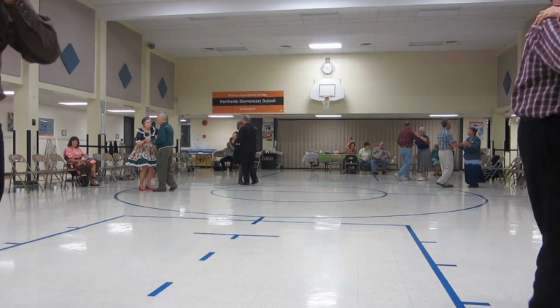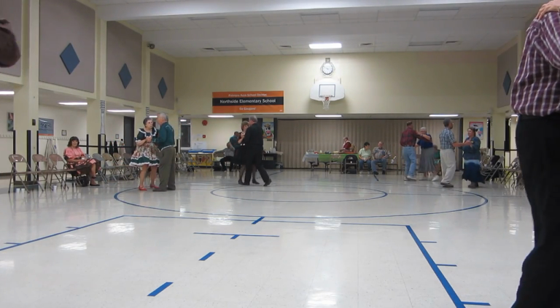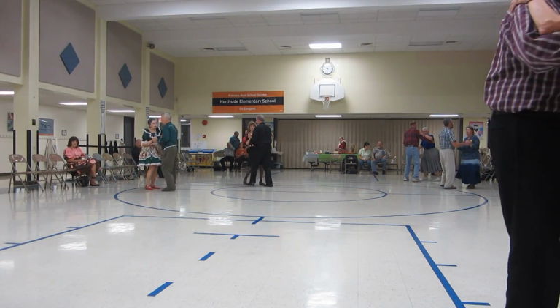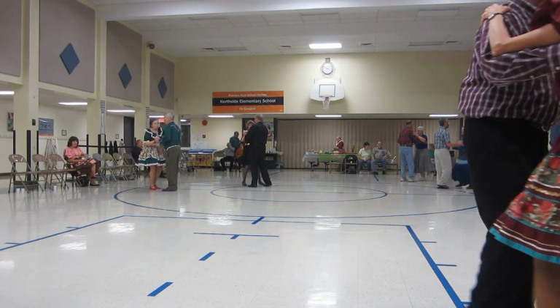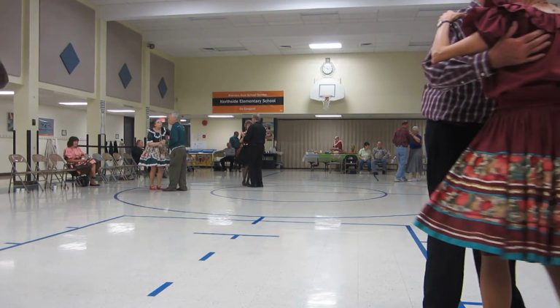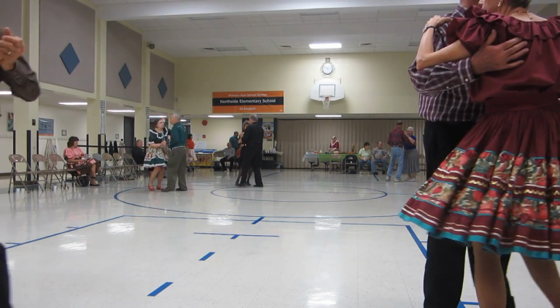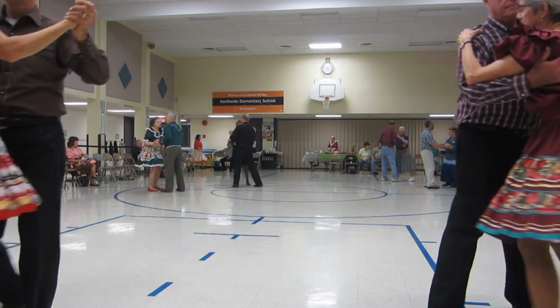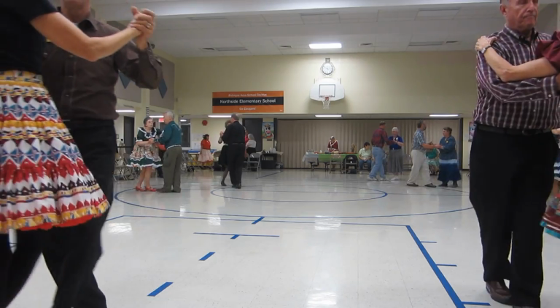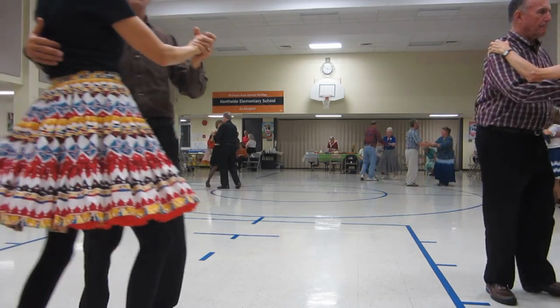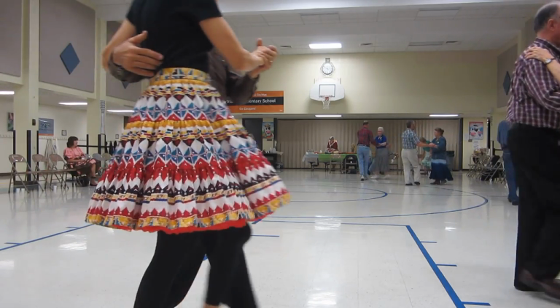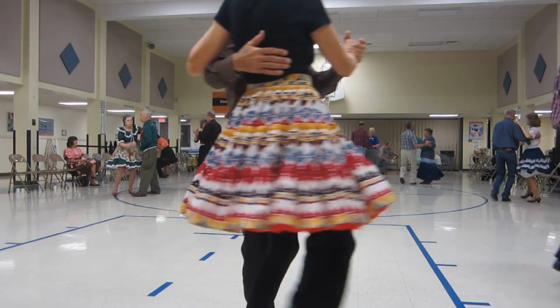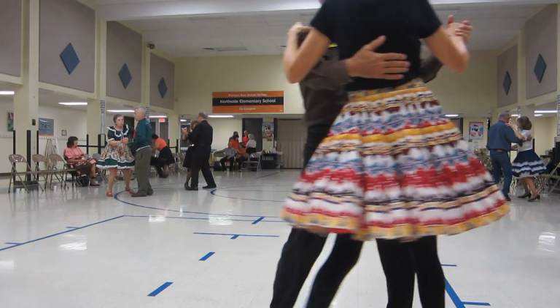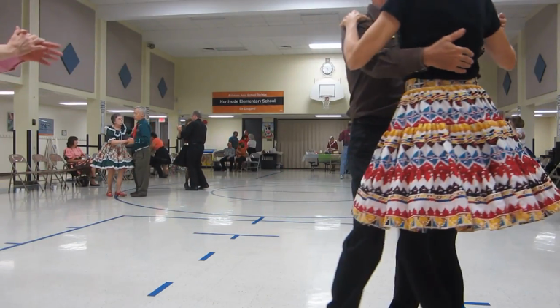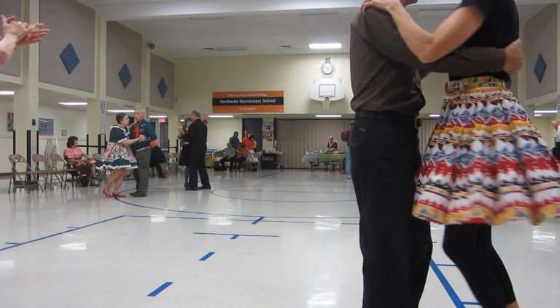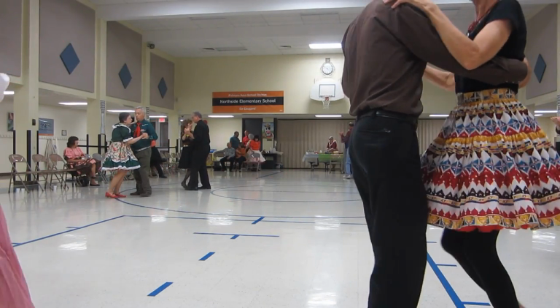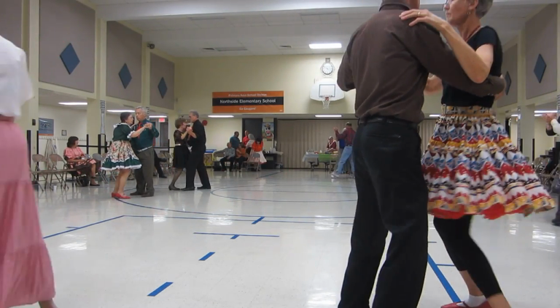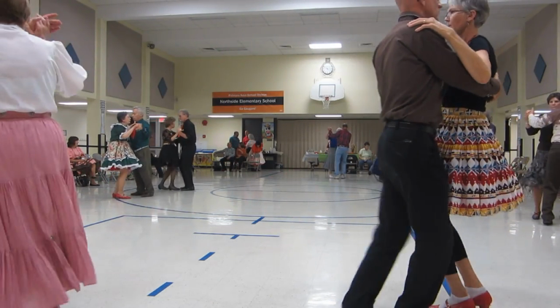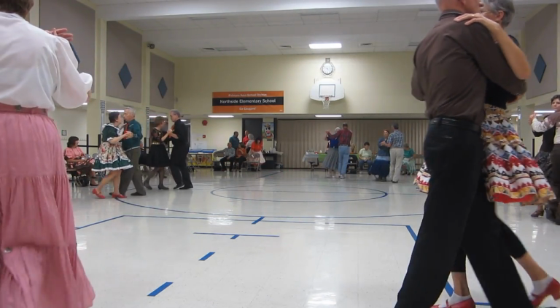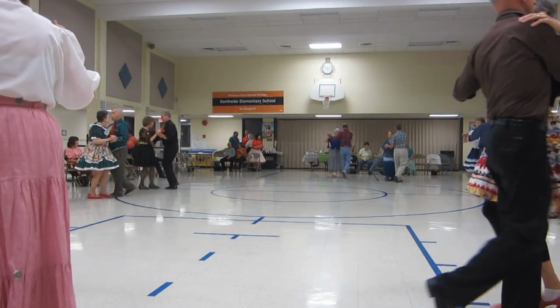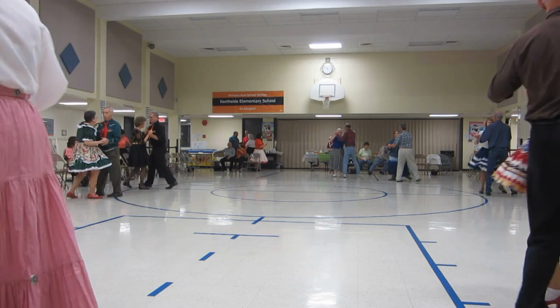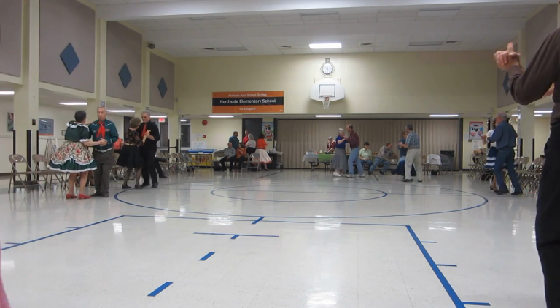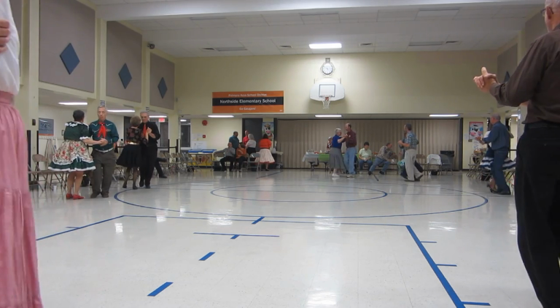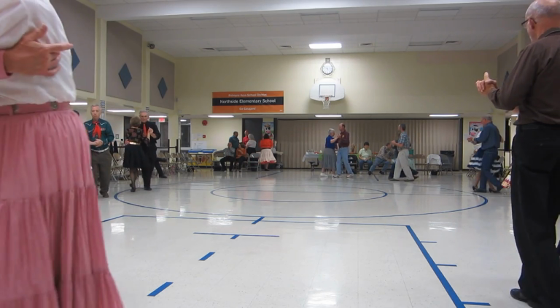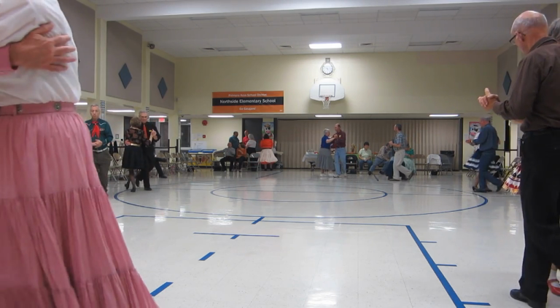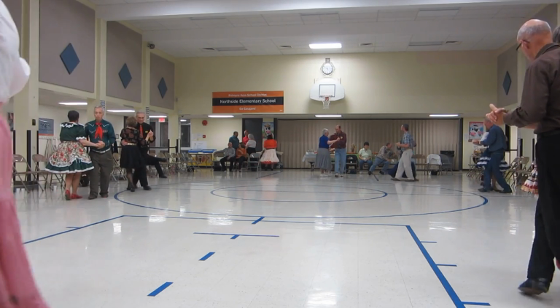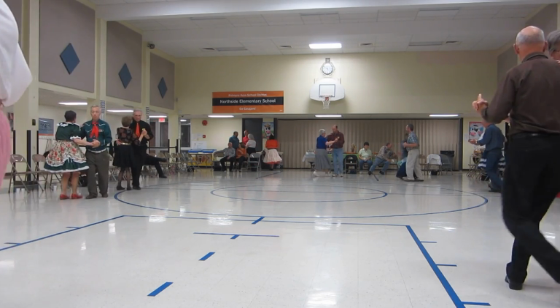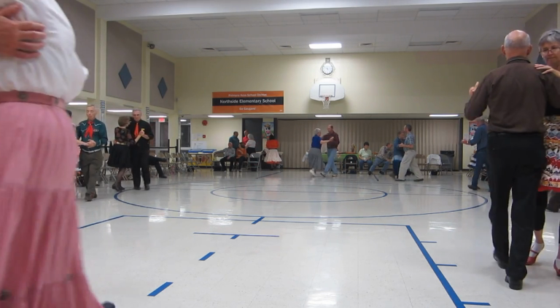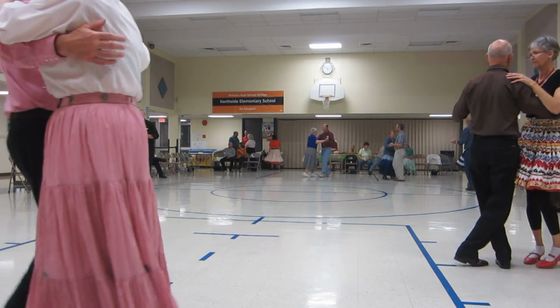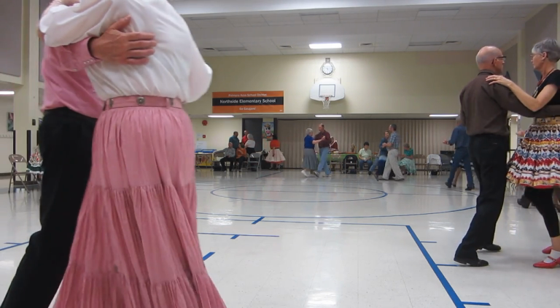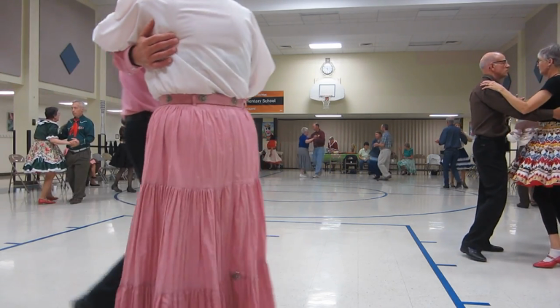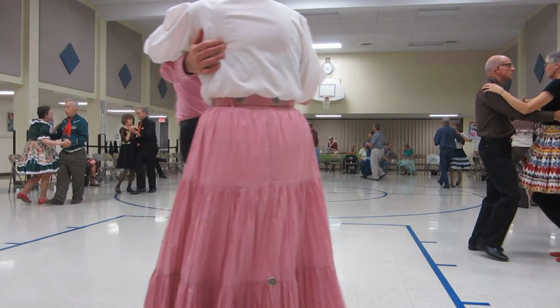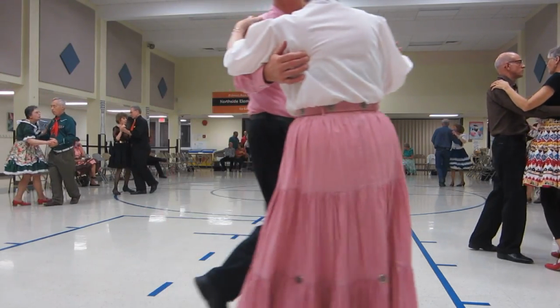Vine four, side draw closed to a pickup. Progressive scissors to banjo, checking. Fishtail, walk and face, two turning two steps.